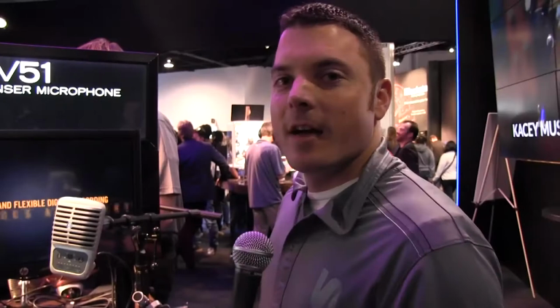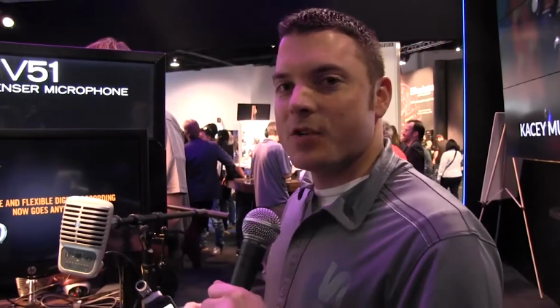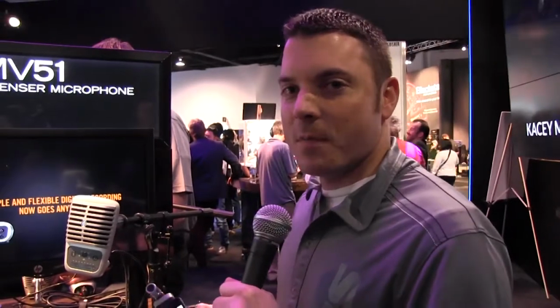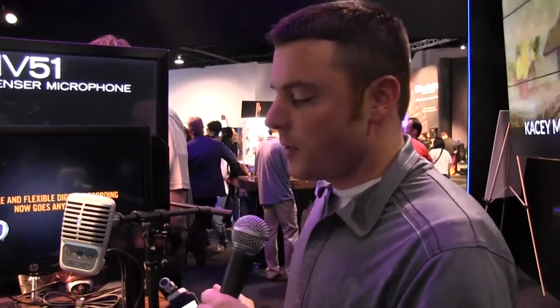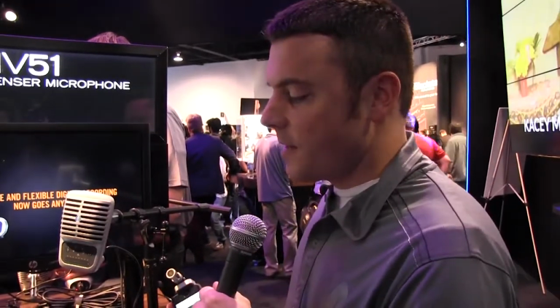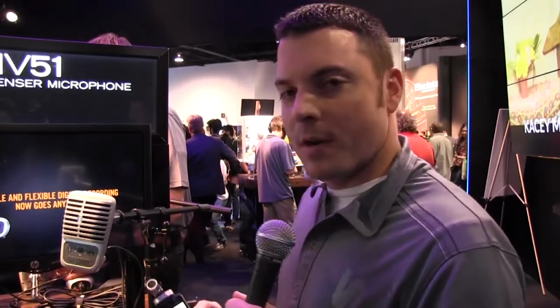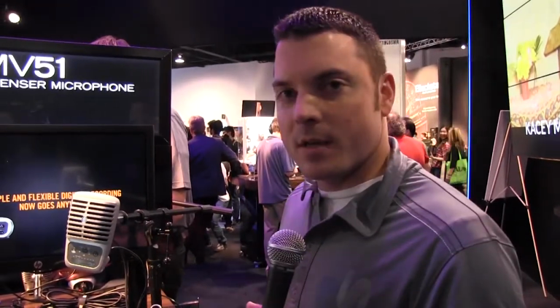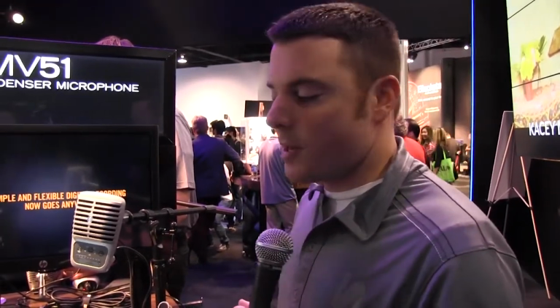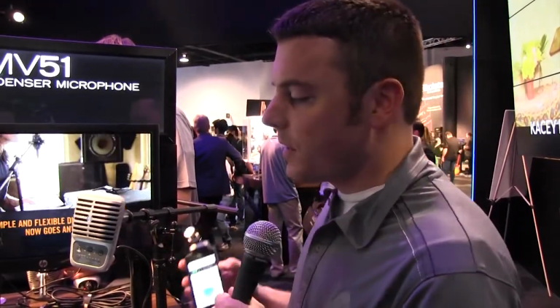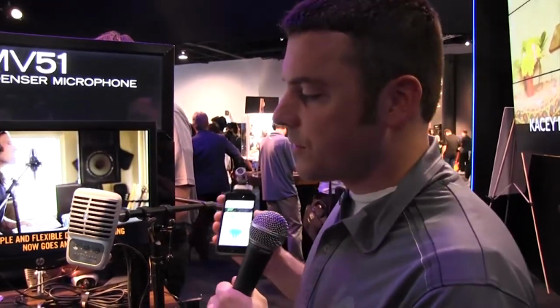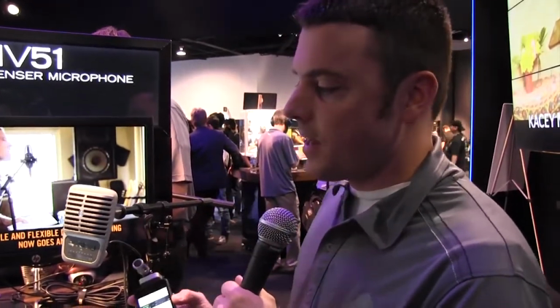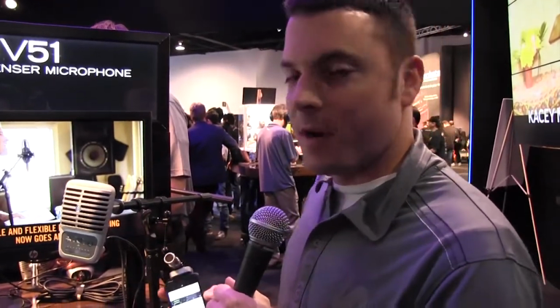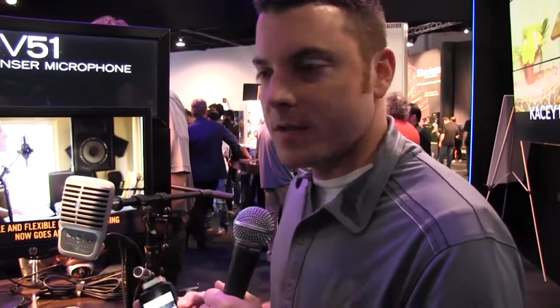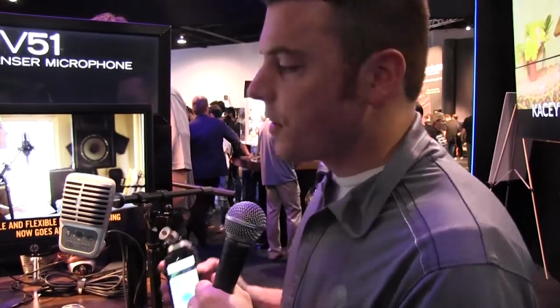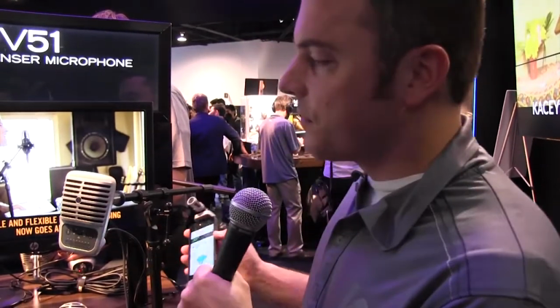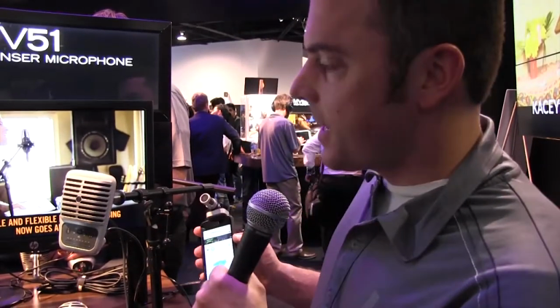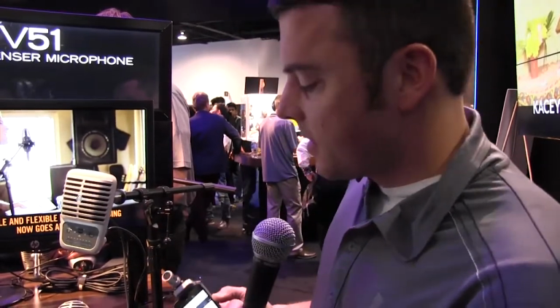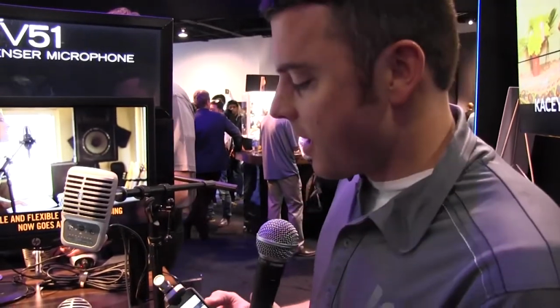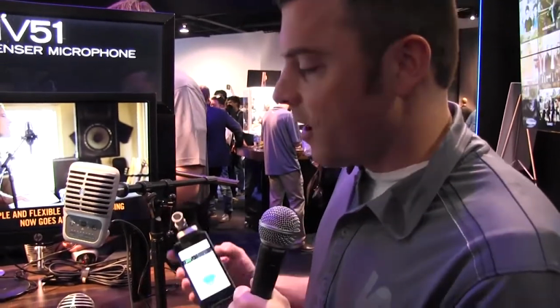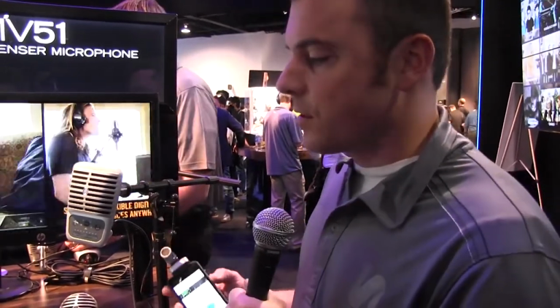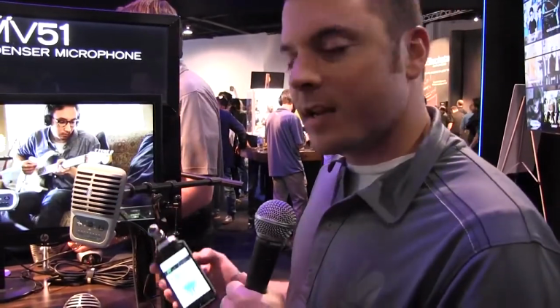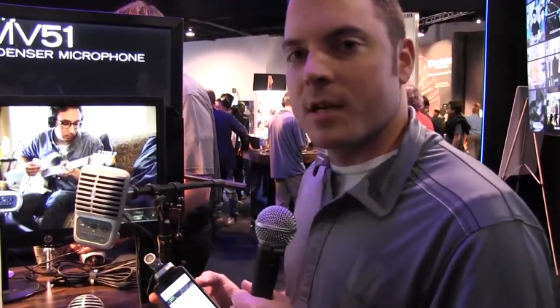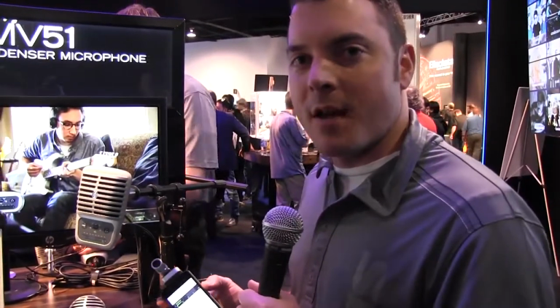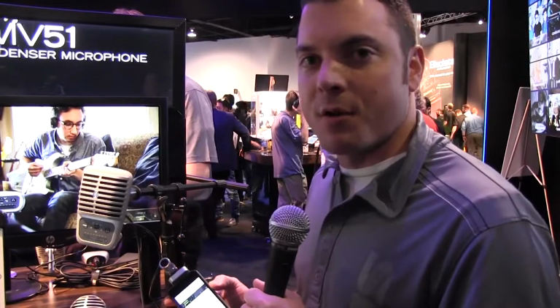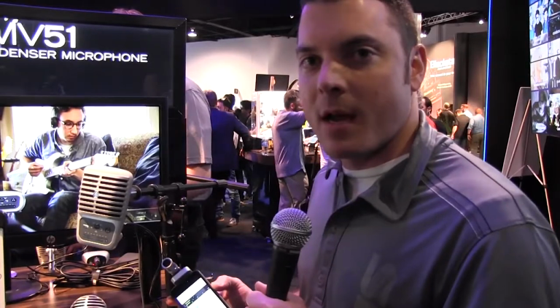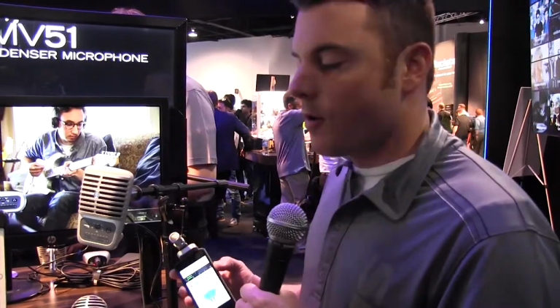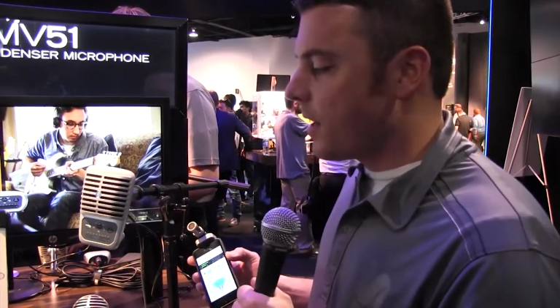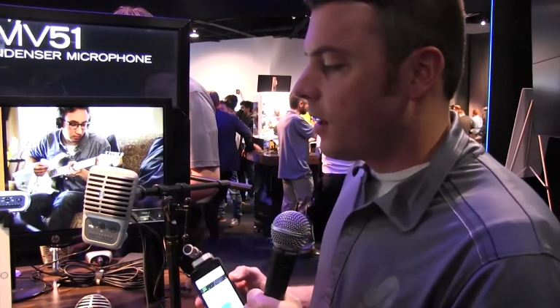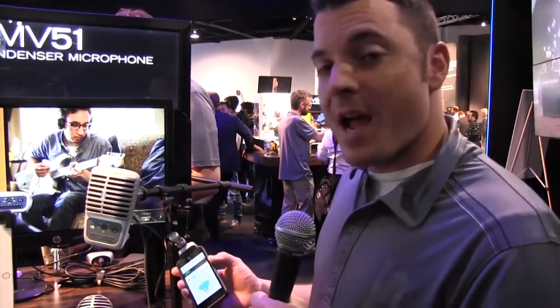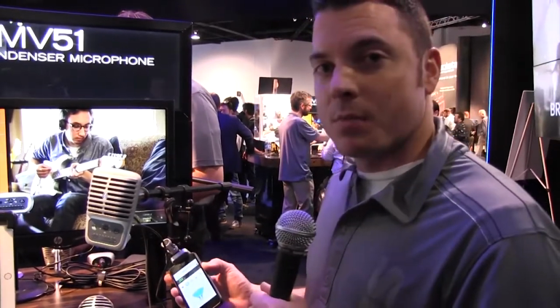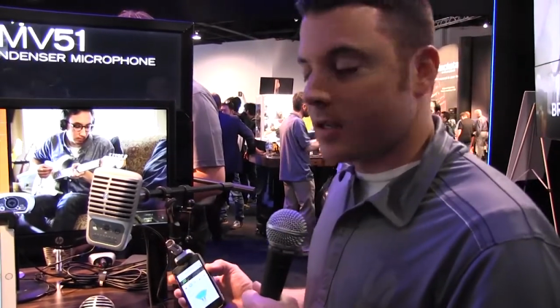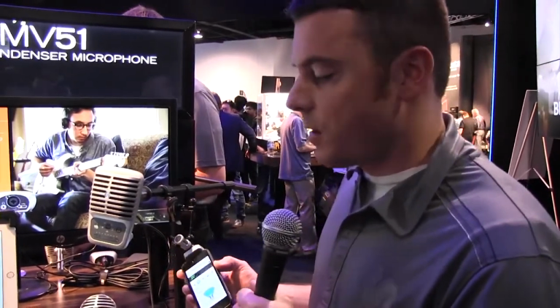Hi guys, John from the Shure booth here at NAMM 2015, talking about our brand new Shure digital line of microphones. It's called the Motive Digital Mics and they all feature direct connectivity into an iPhone, iPad, or iPod, along with Mac or USB connectivity as well.